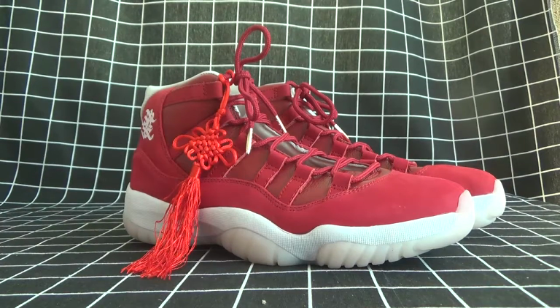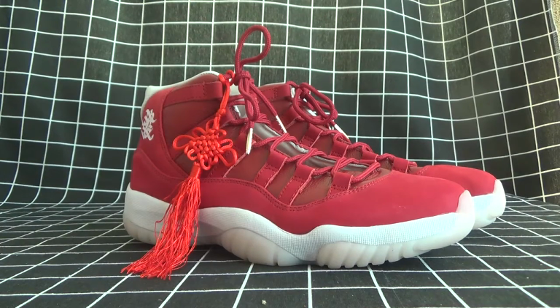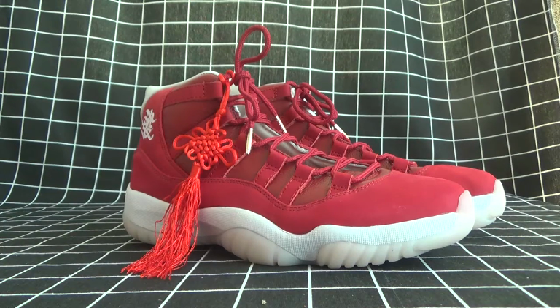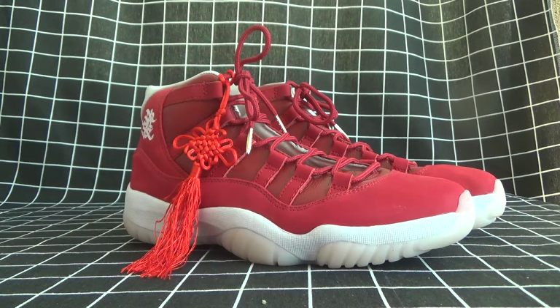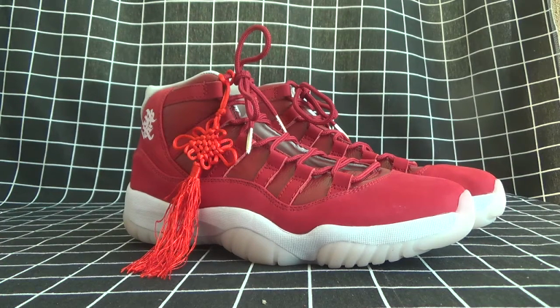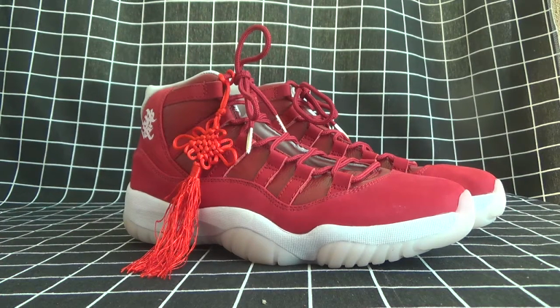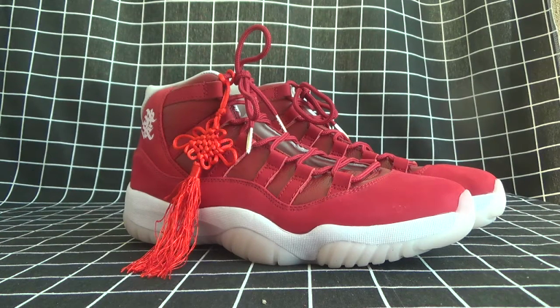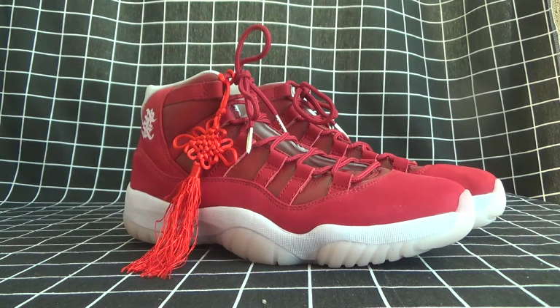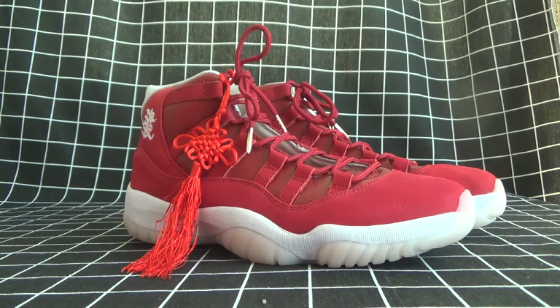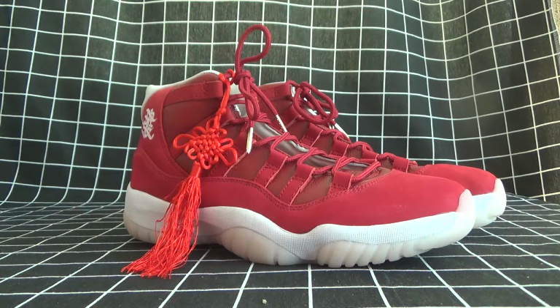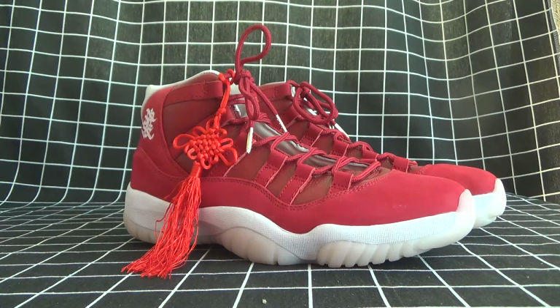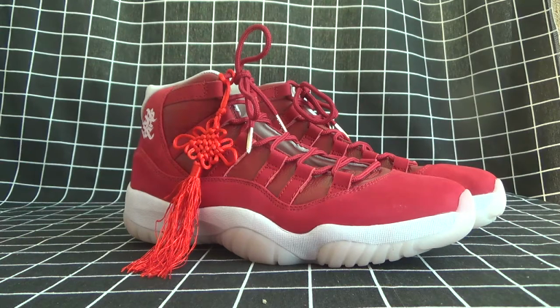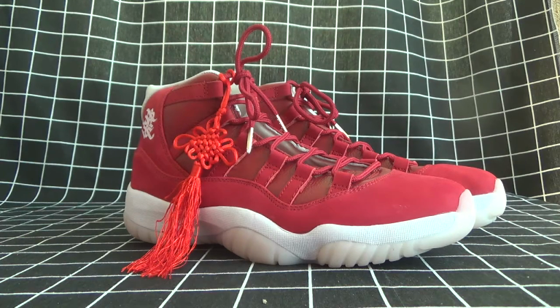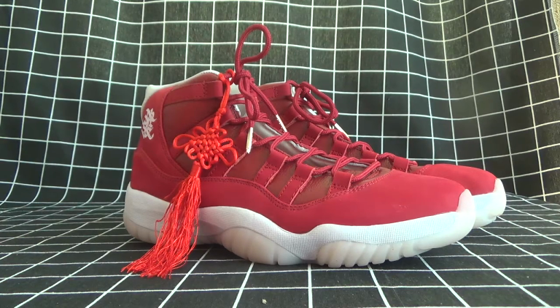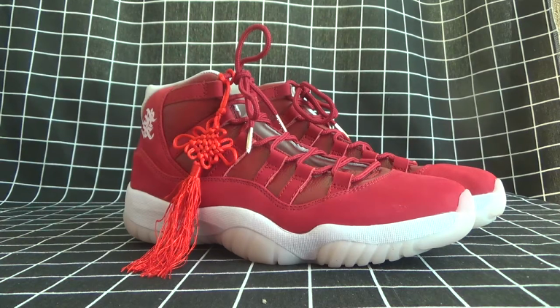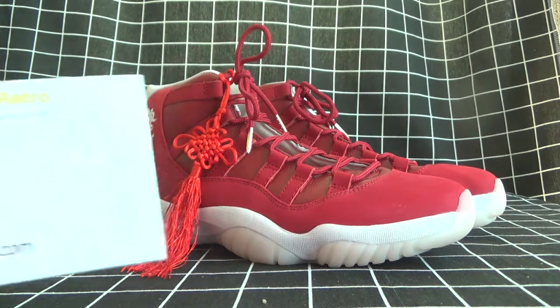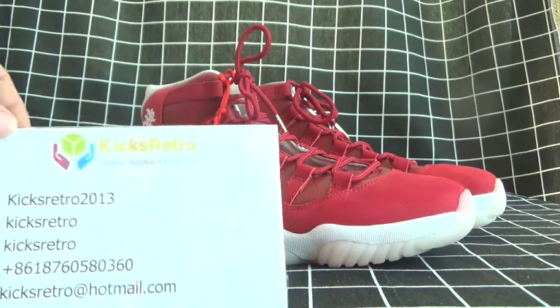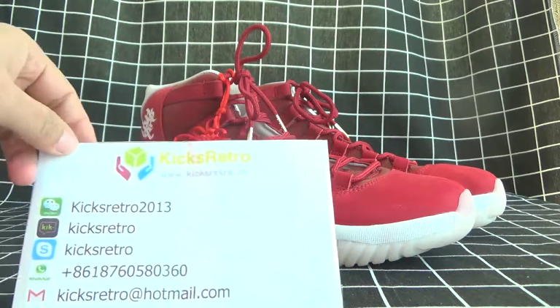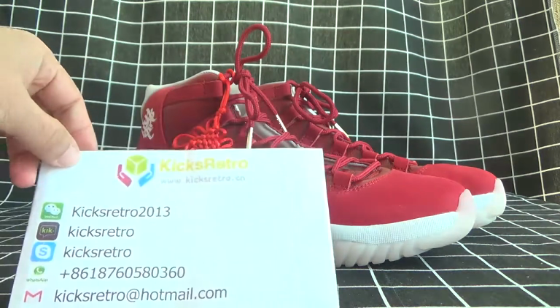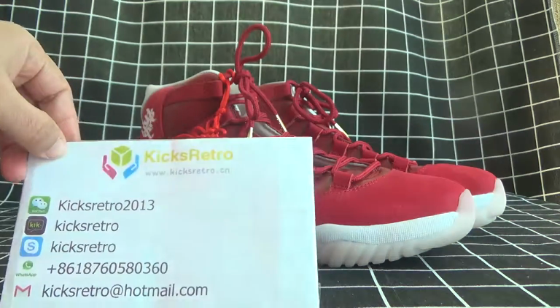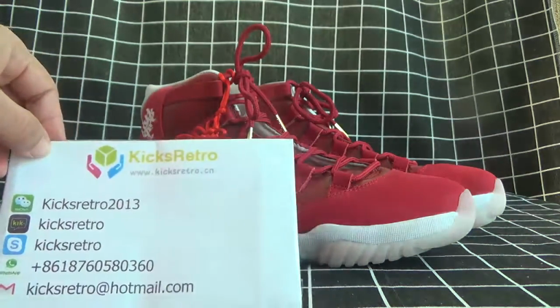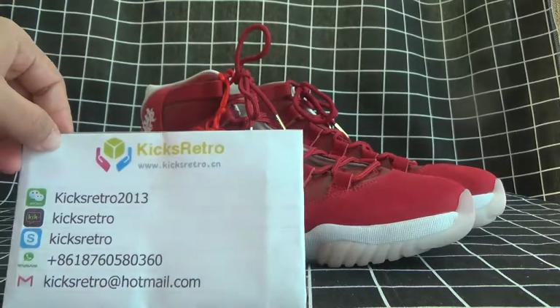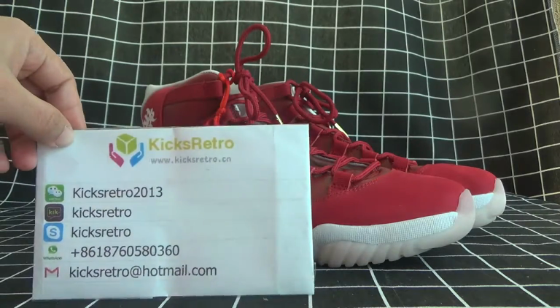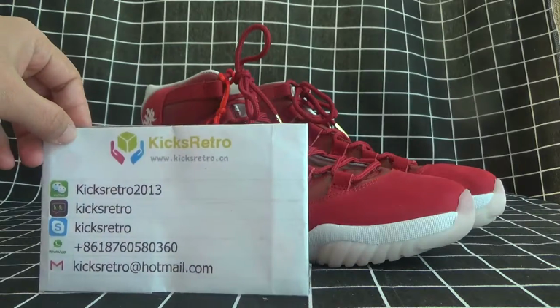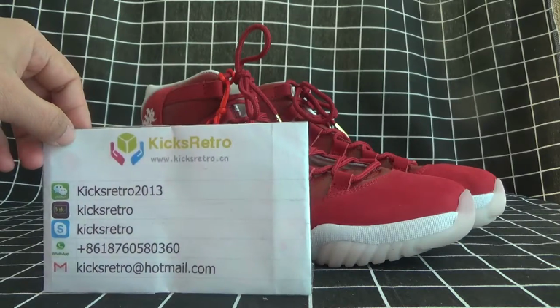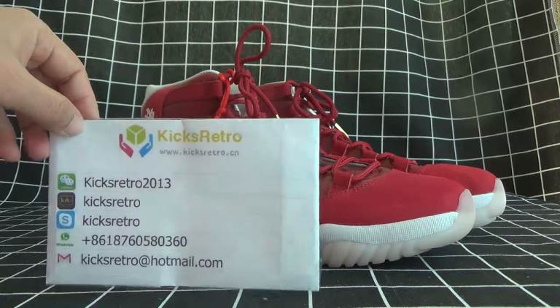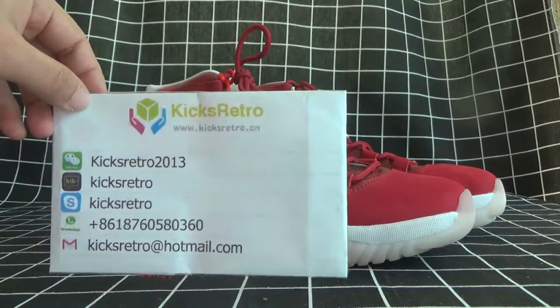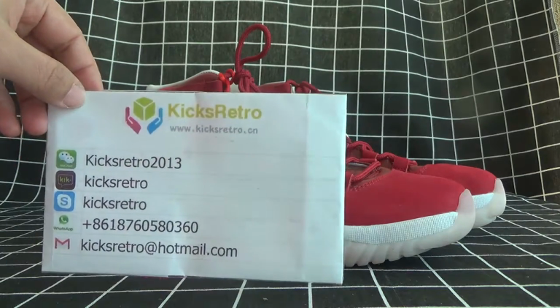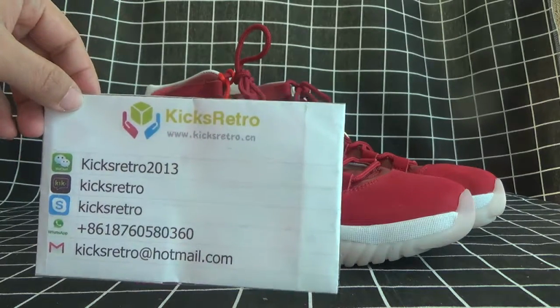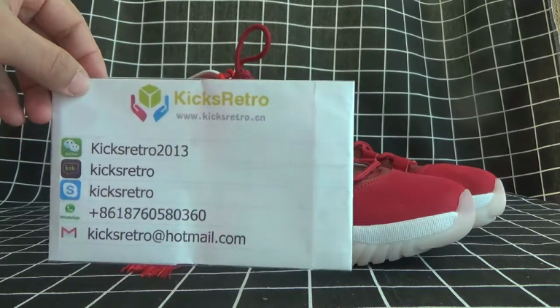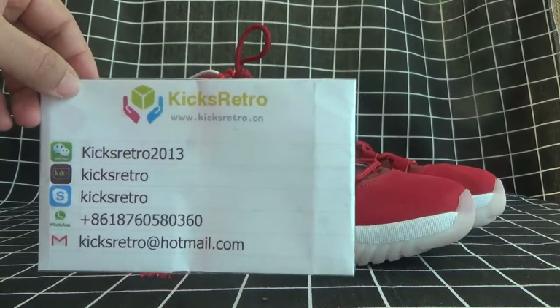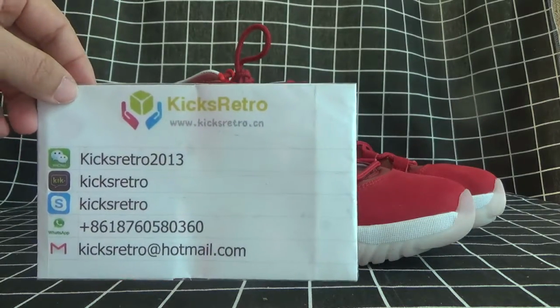Hello, this is Nancy. Nice to see you again. I'm coming from the company of KX Richard. This is our contact details for your guide.